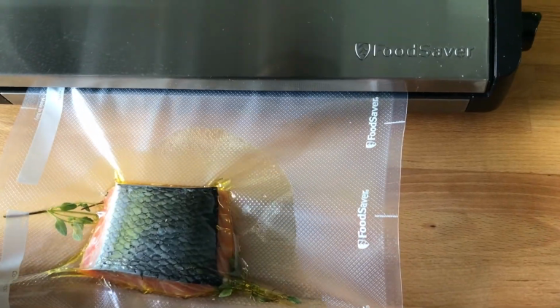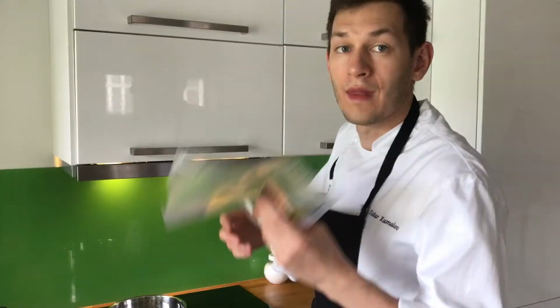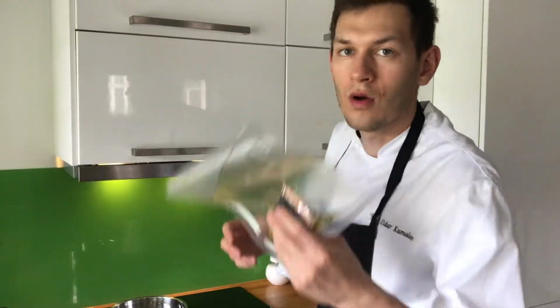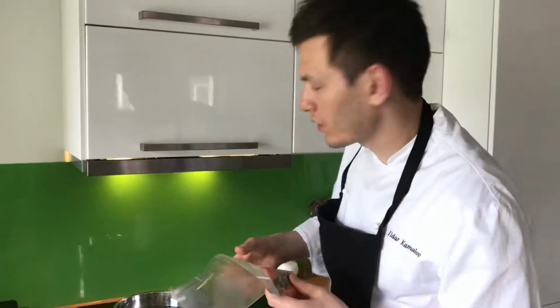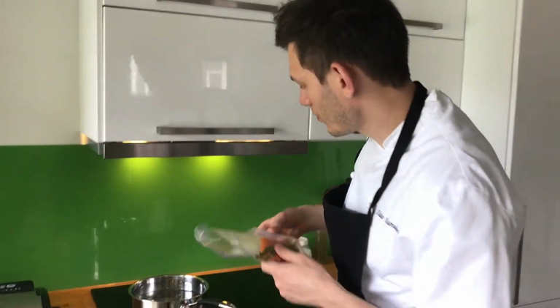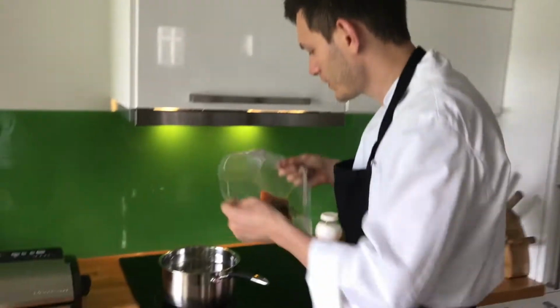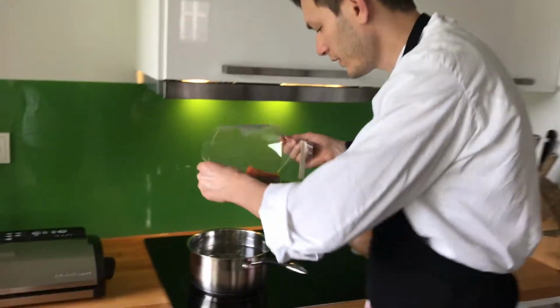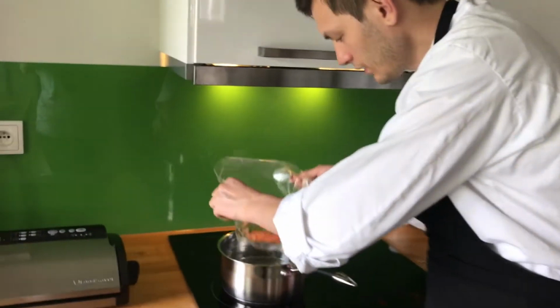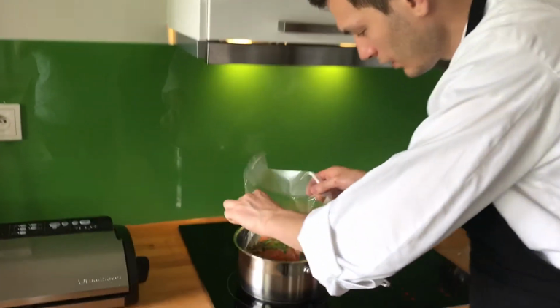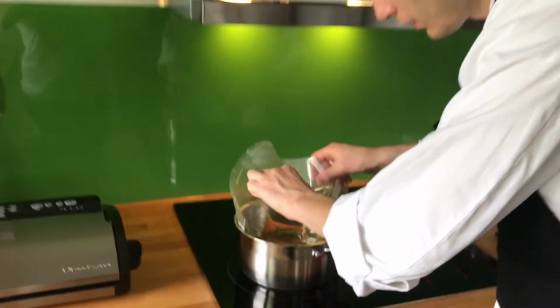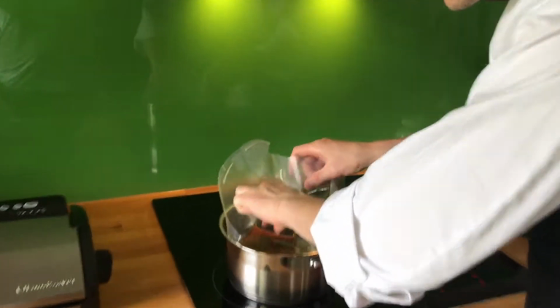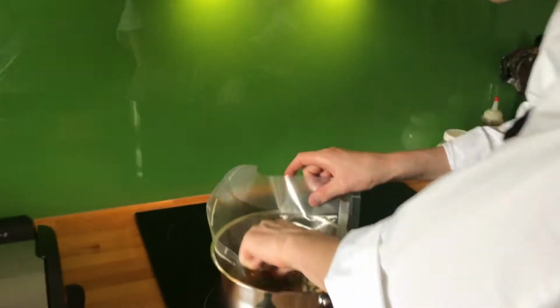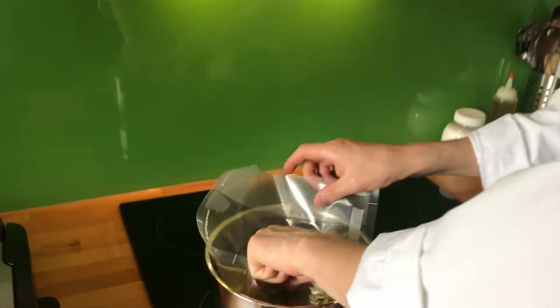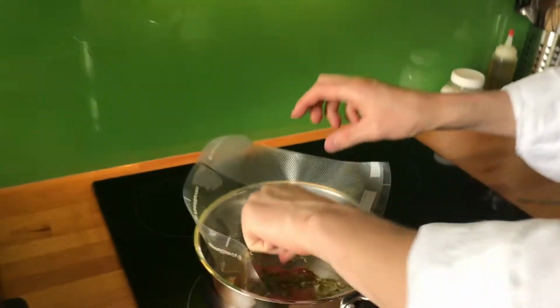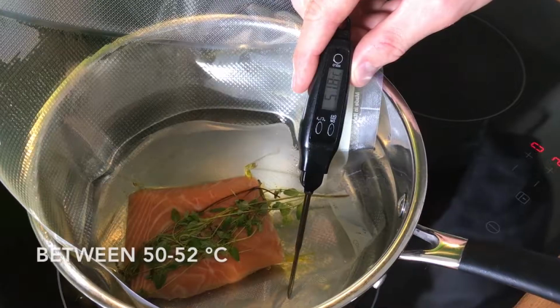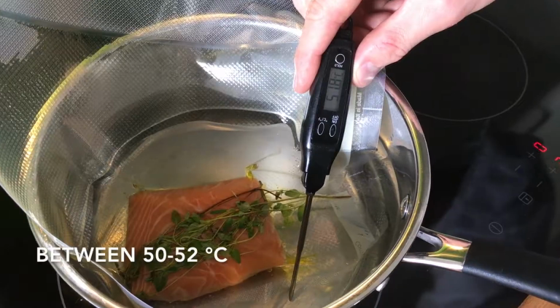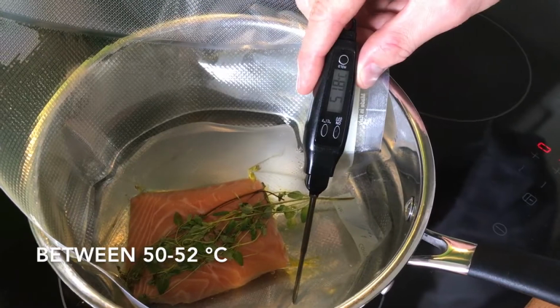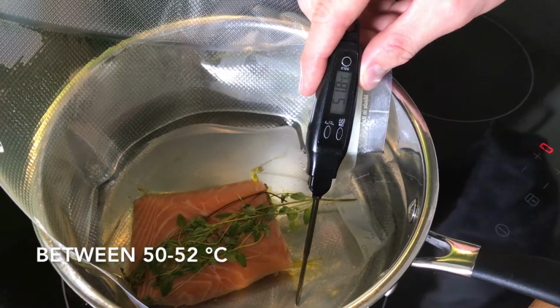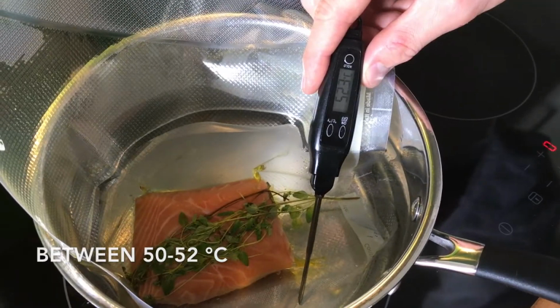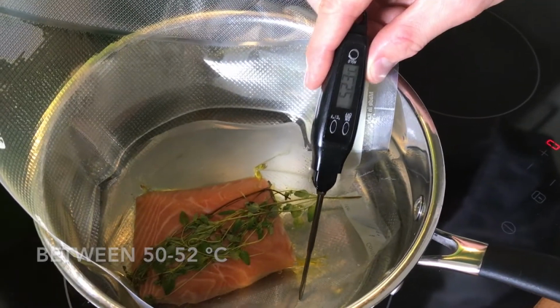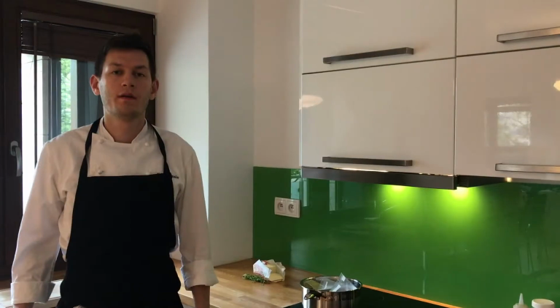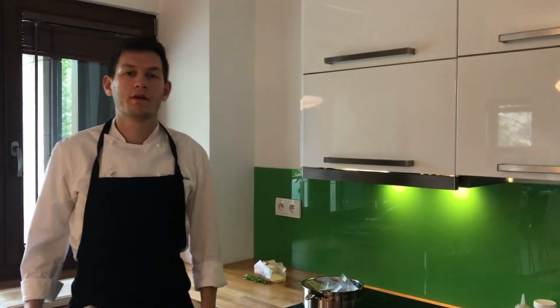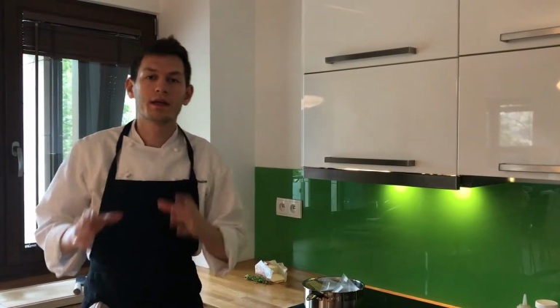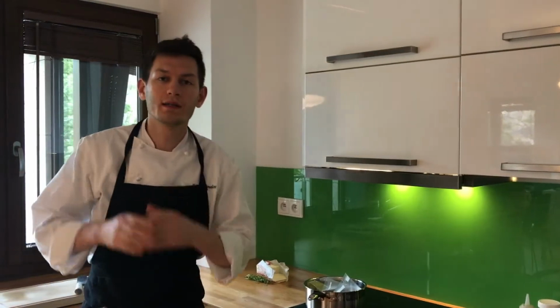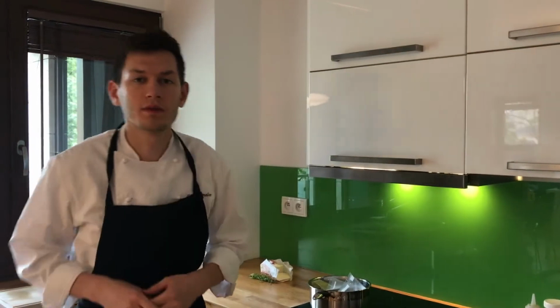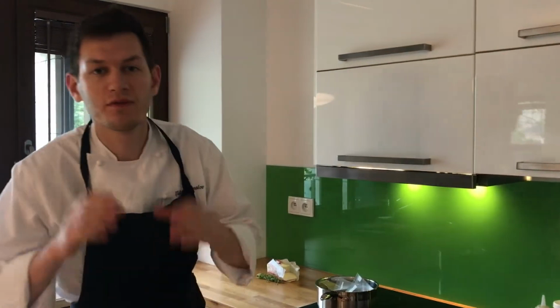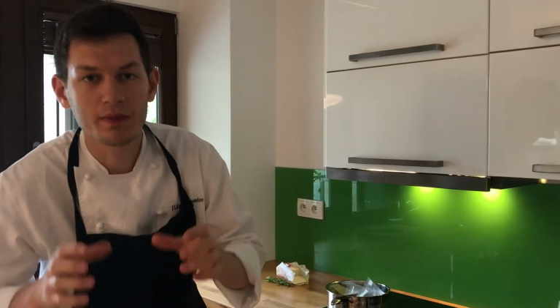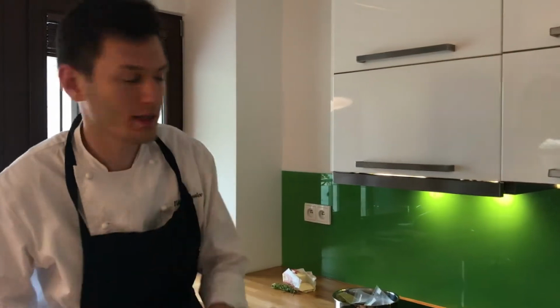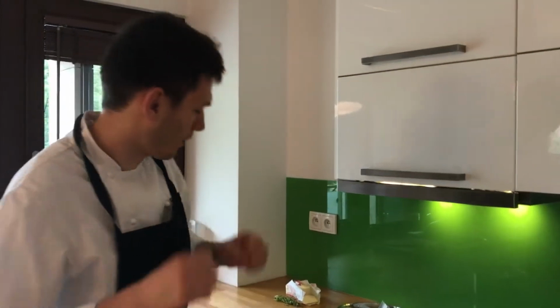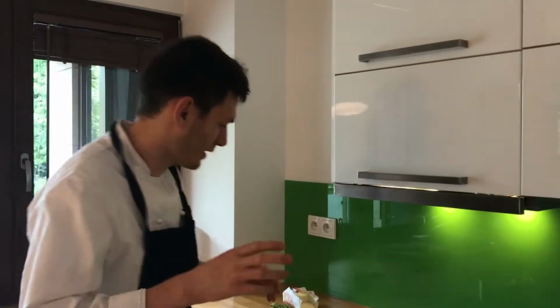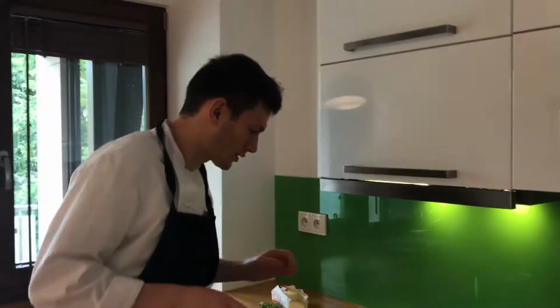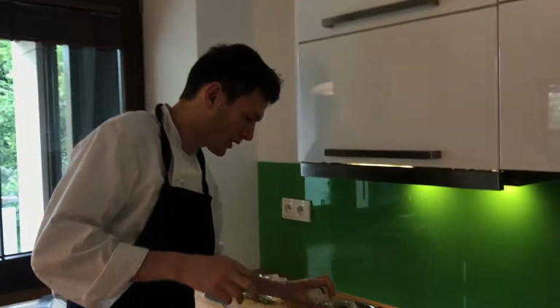Now I'm going to put it on to cook. Ok guys, it's been around 40 minutes and our salmon is ready.